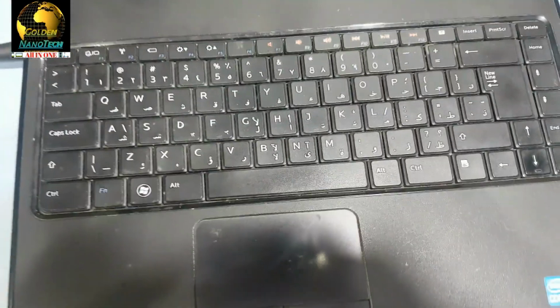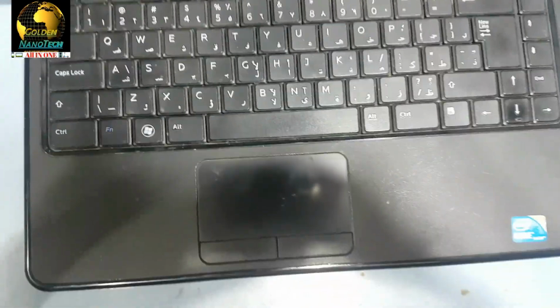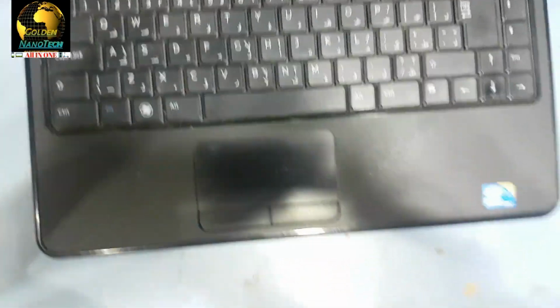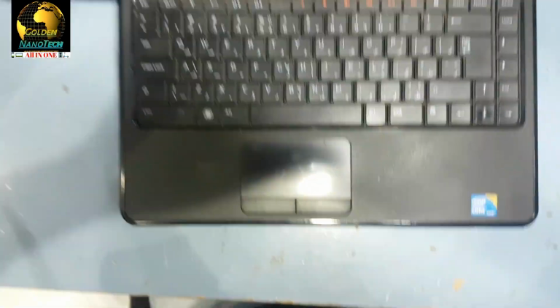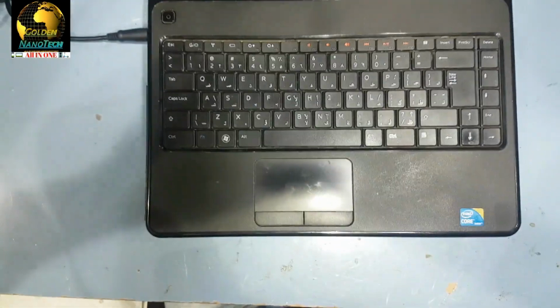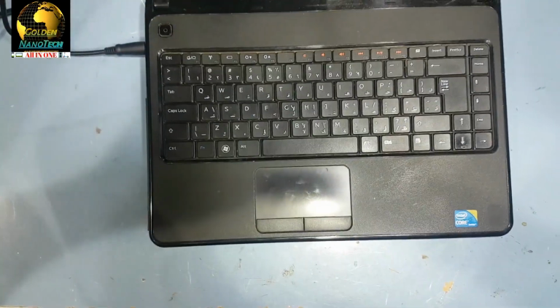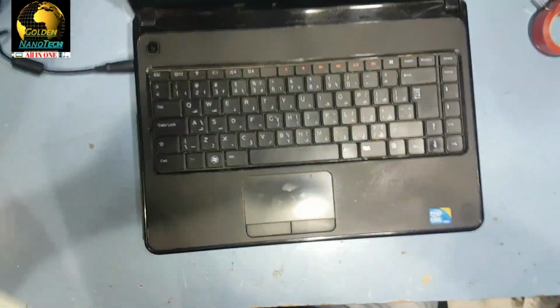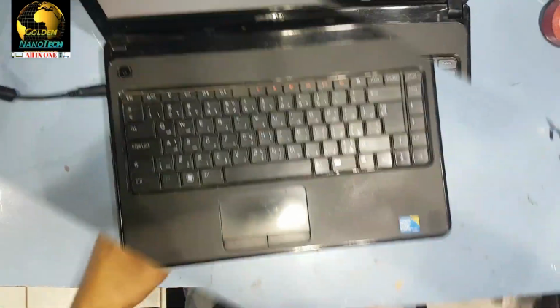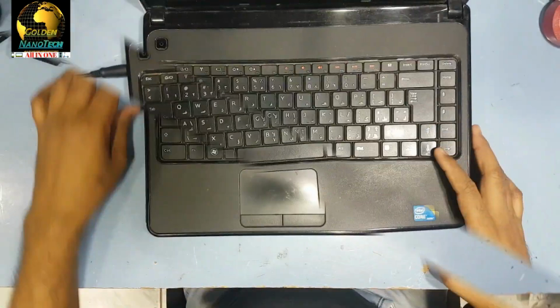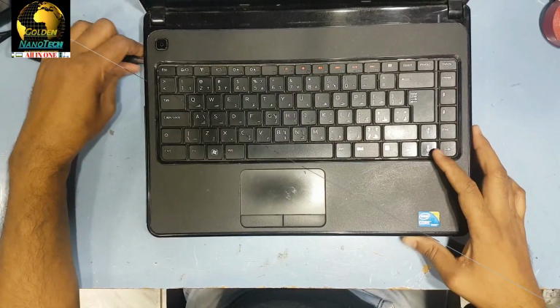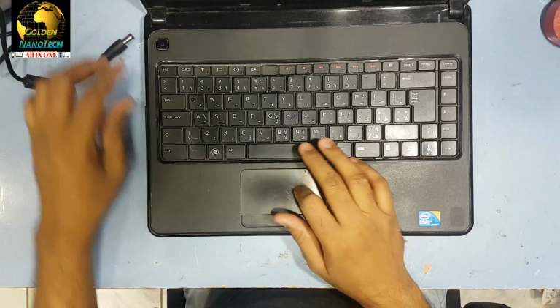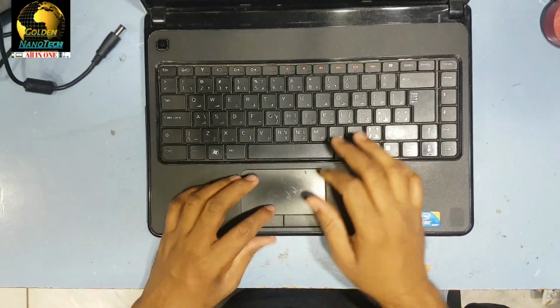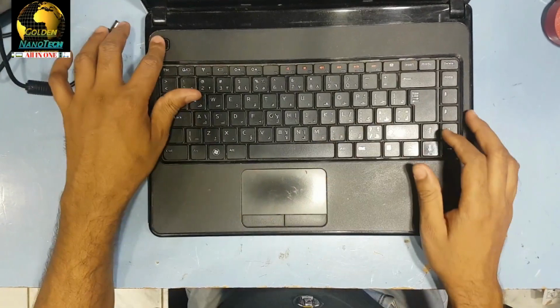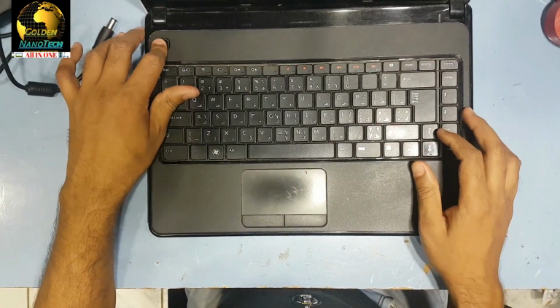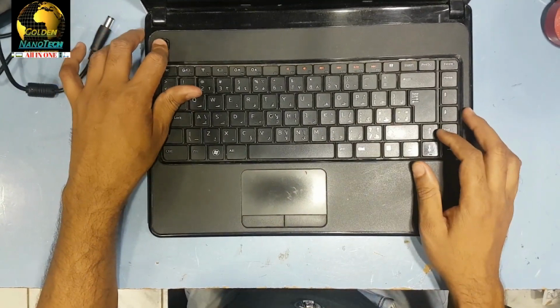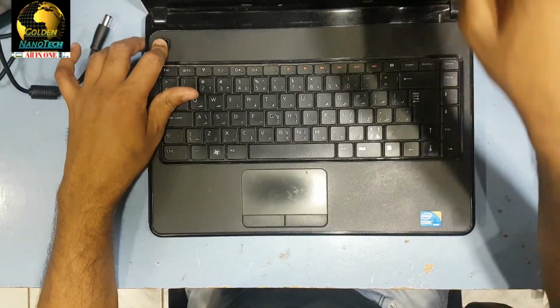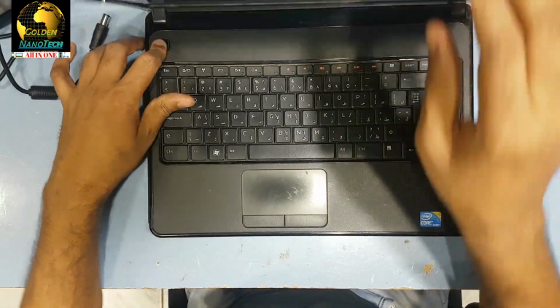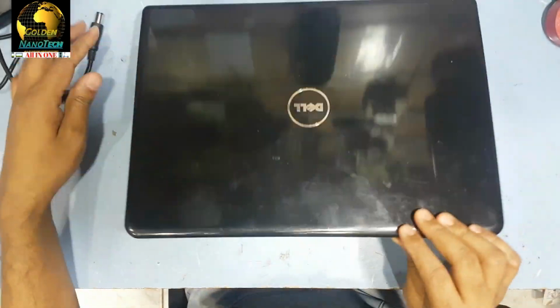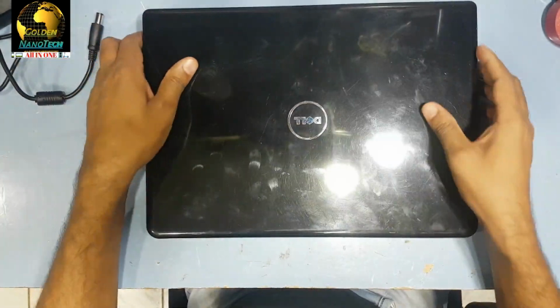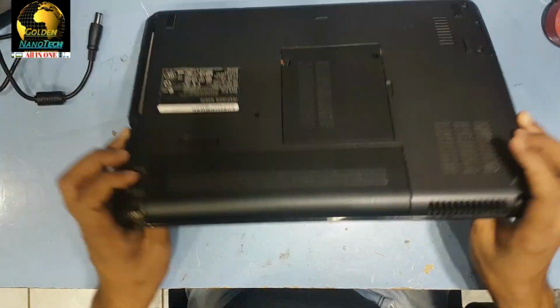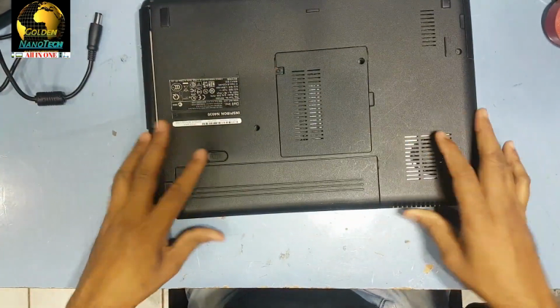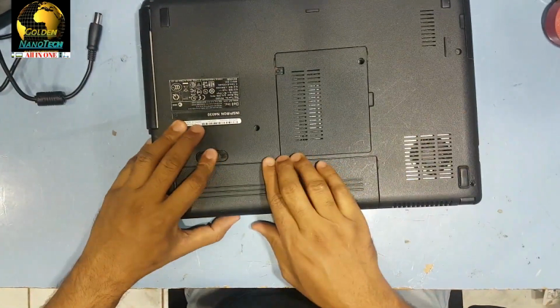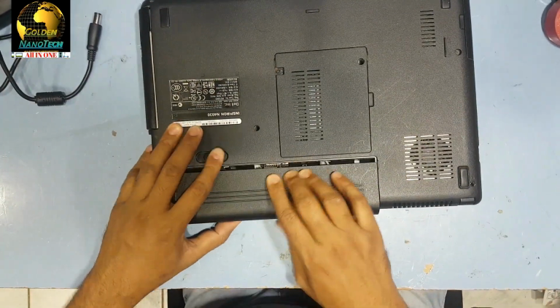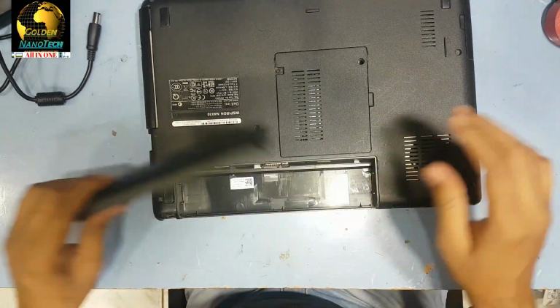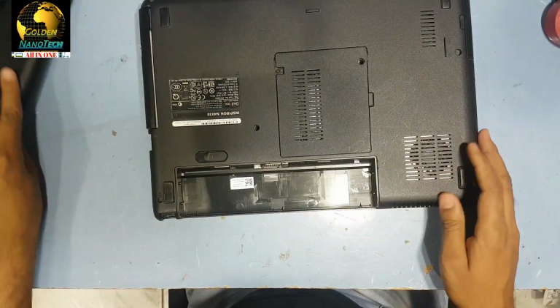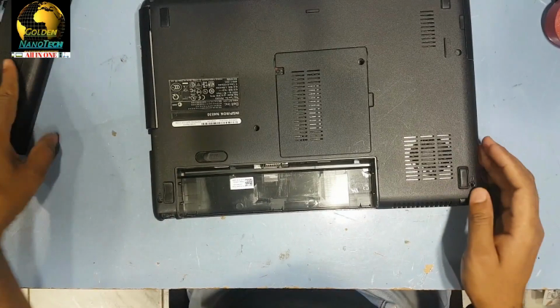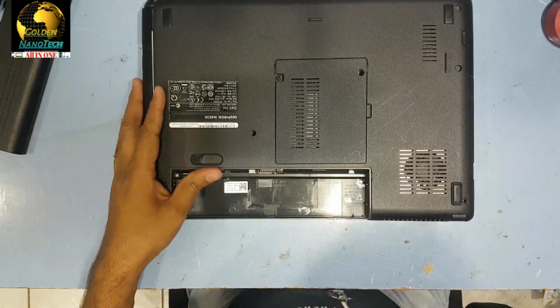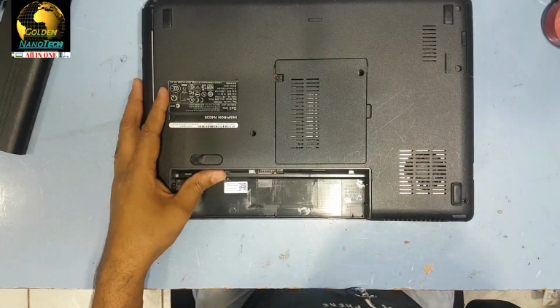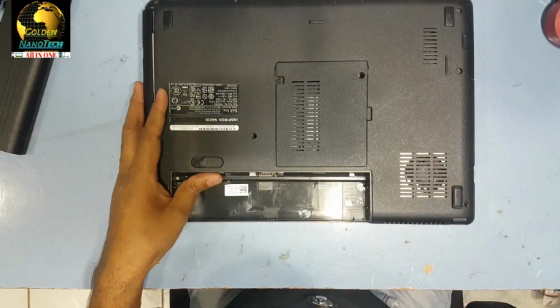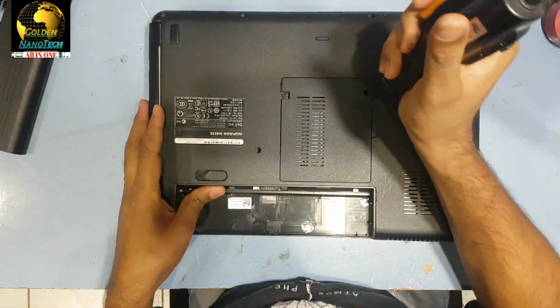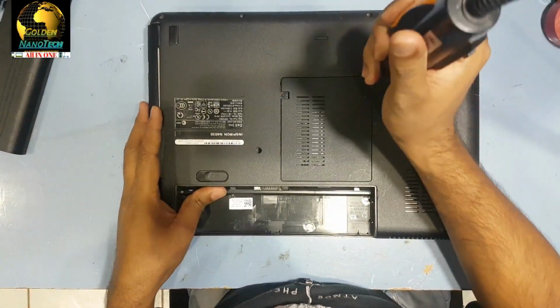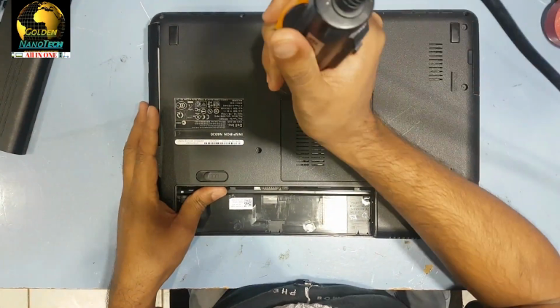So guys, let's remove the power cable, shut down the computer, remove the battery, and let's go from here.